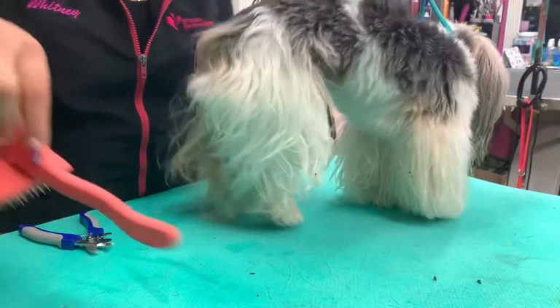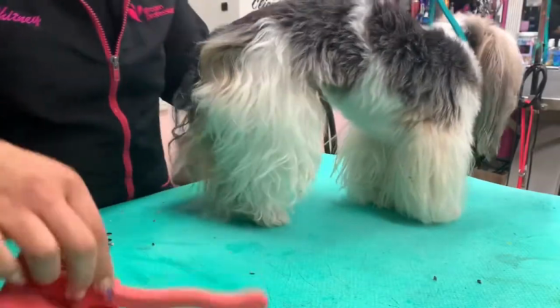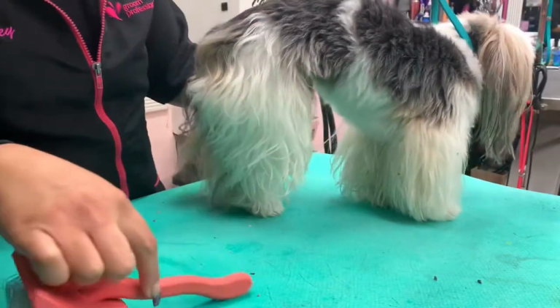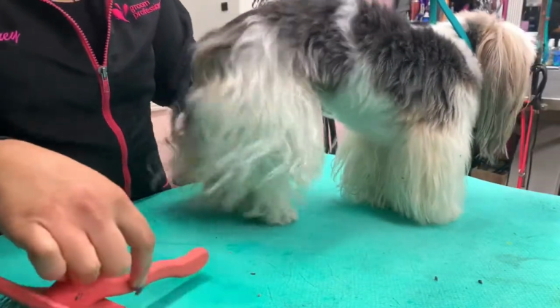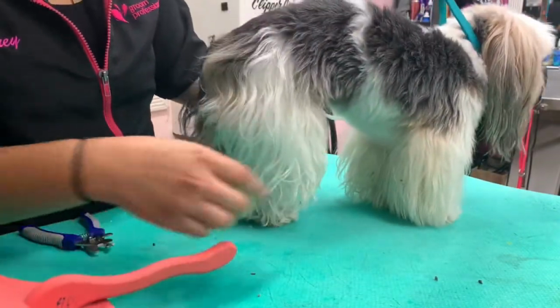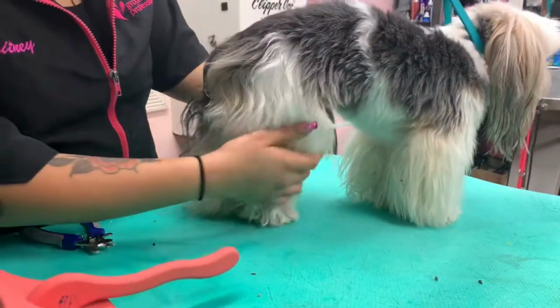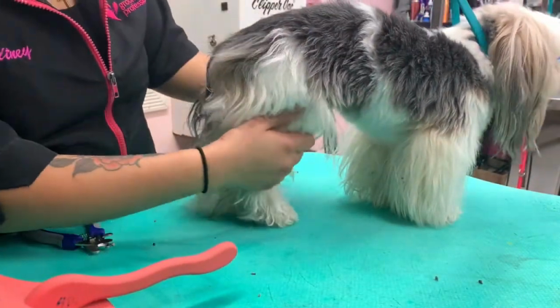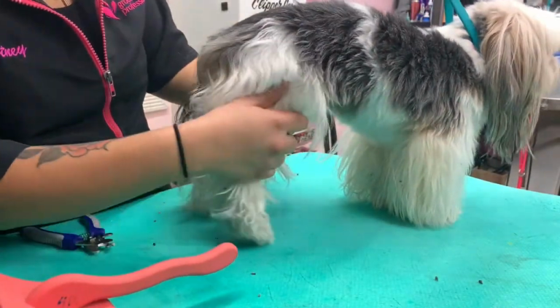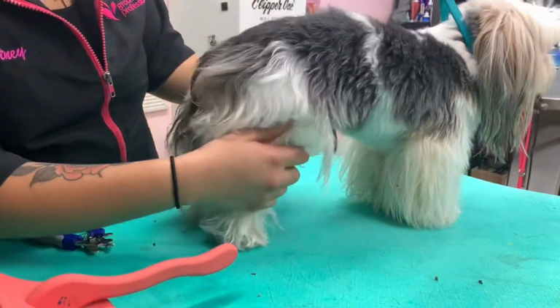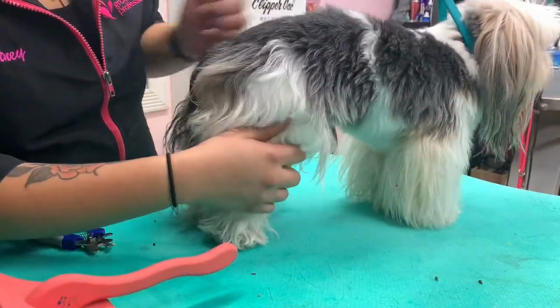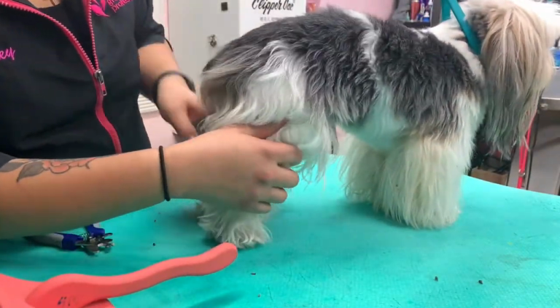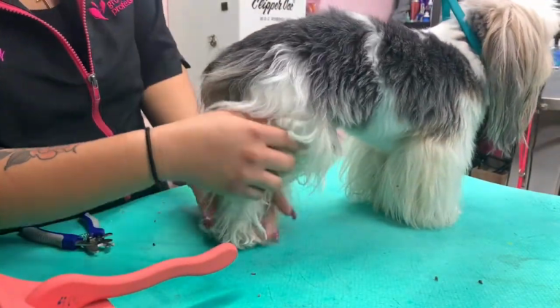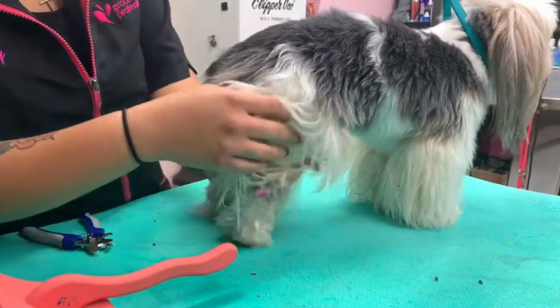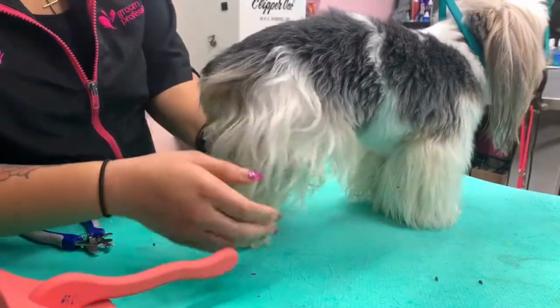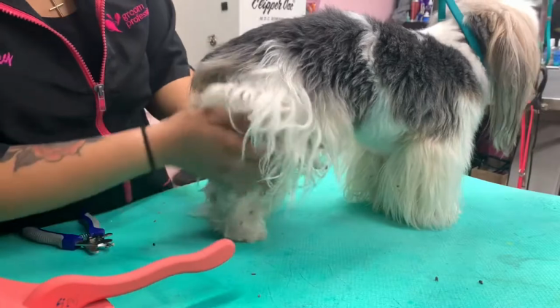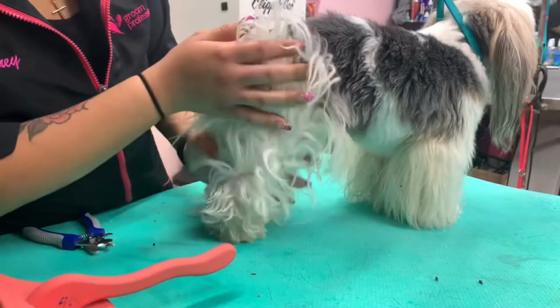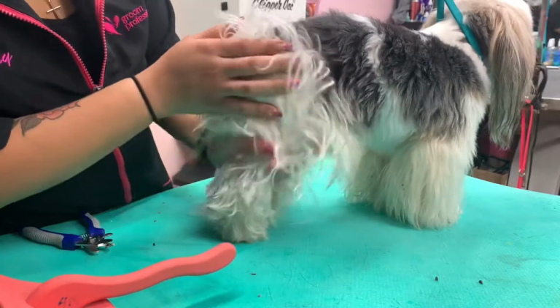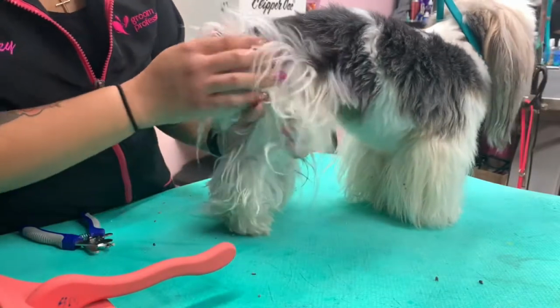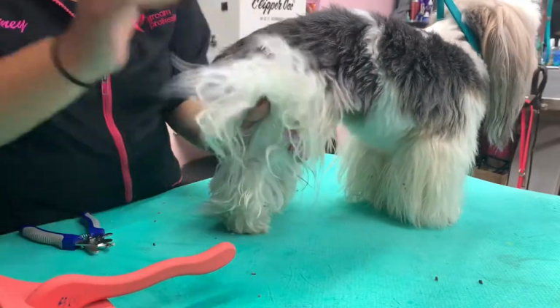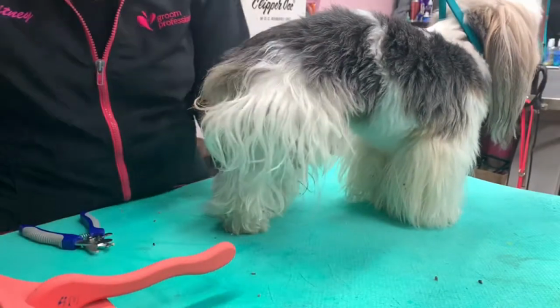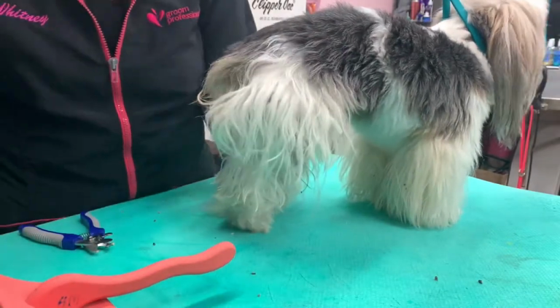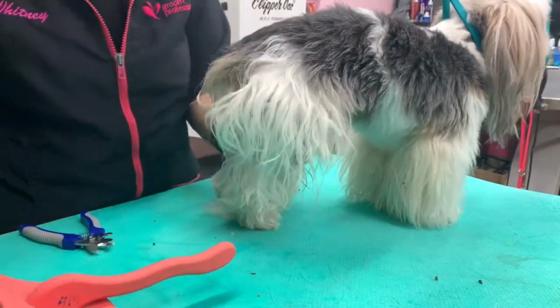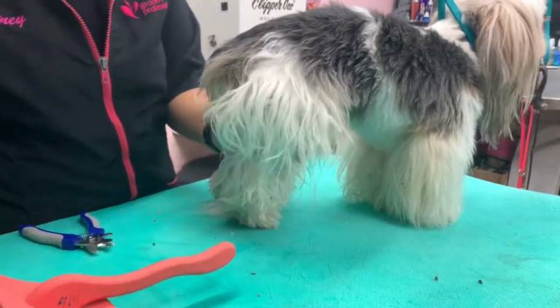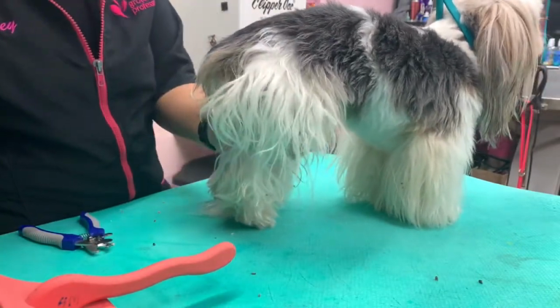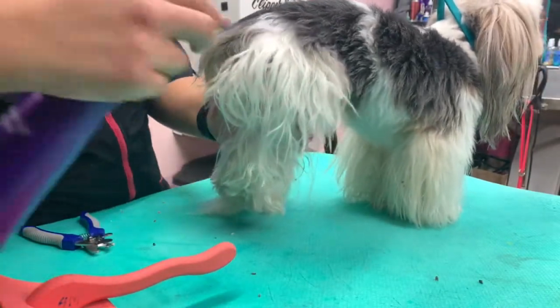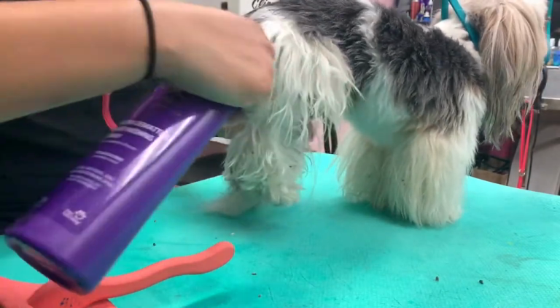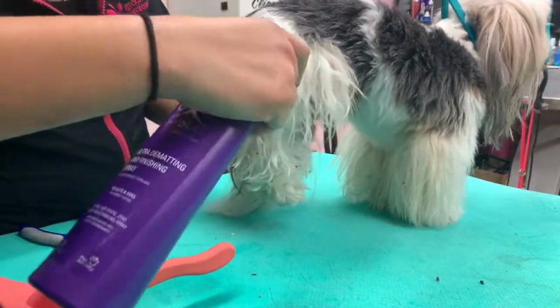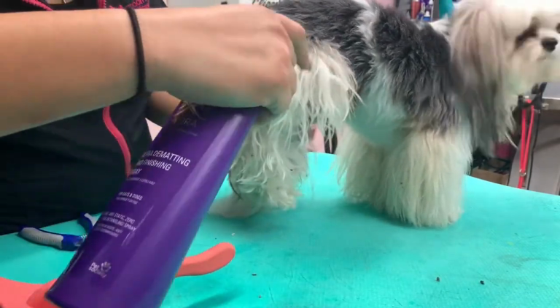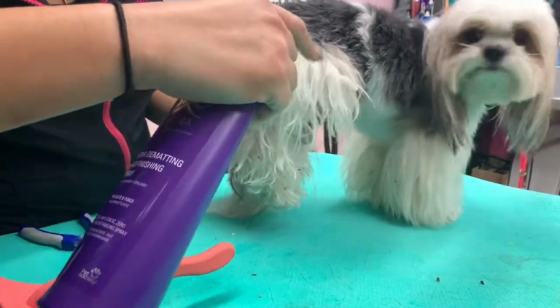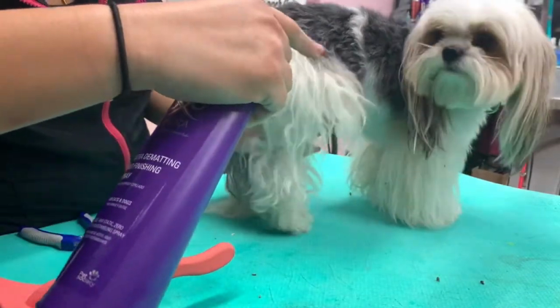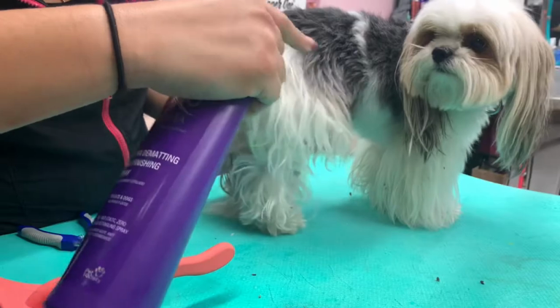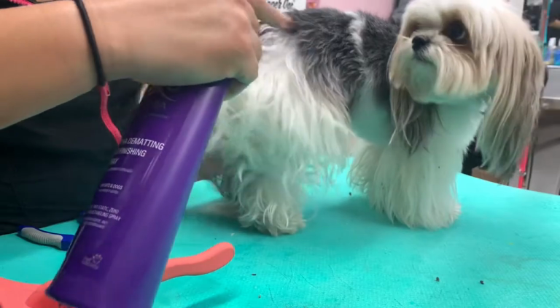This is Riley. He used to be in drop coat. His mom decided to take his body short and leave his legs long. He has a little bit of matting, so I'm going to use some de-mat spray.